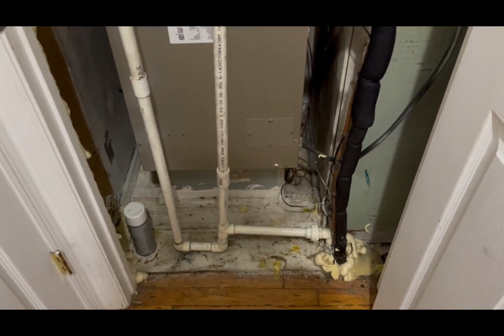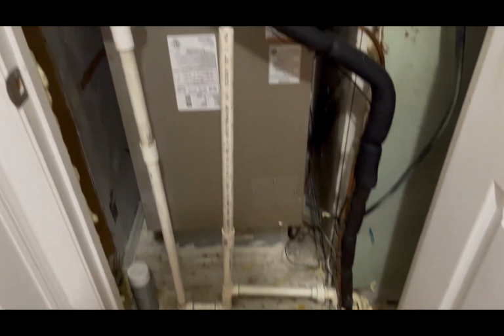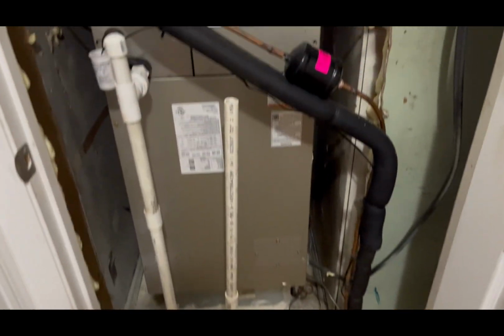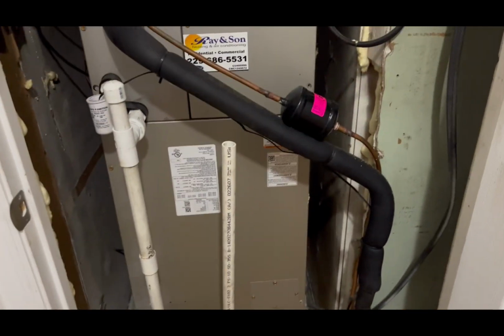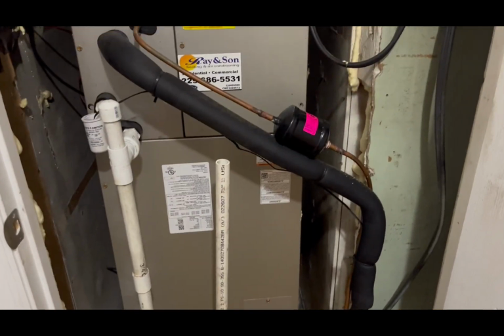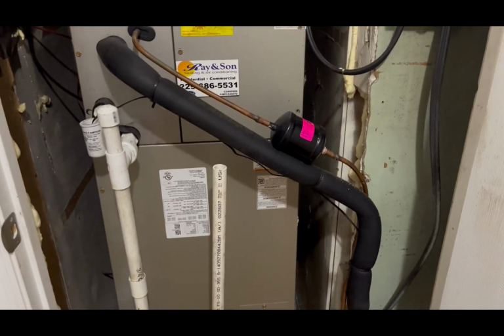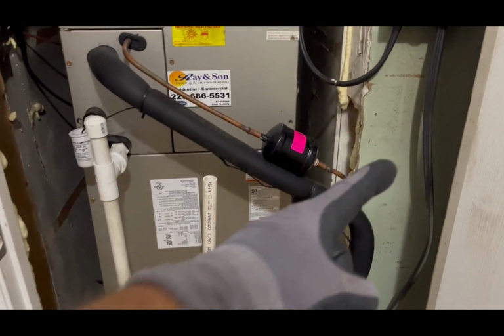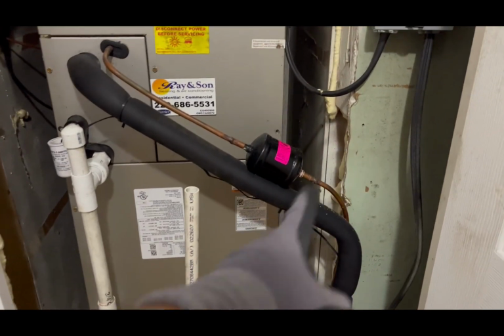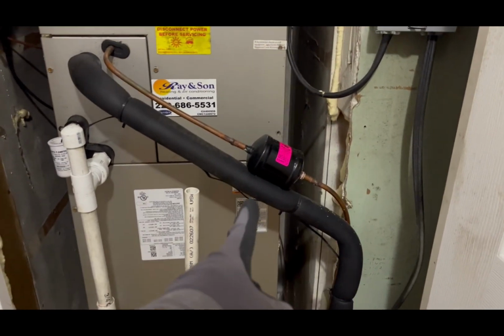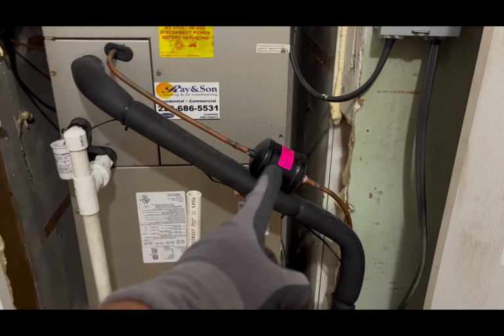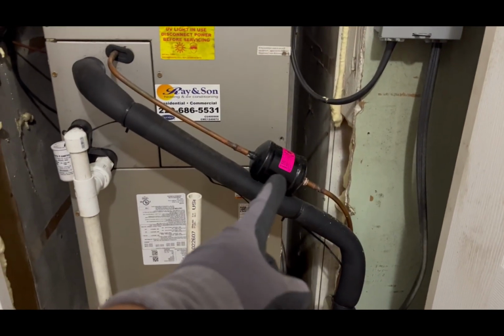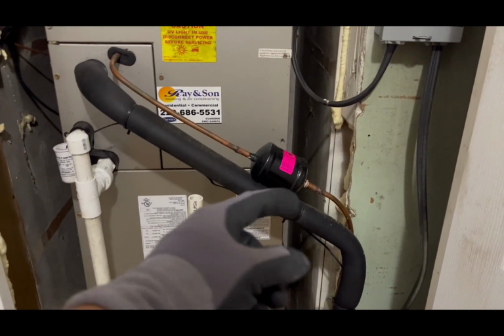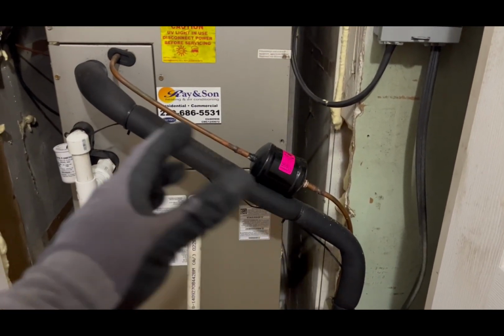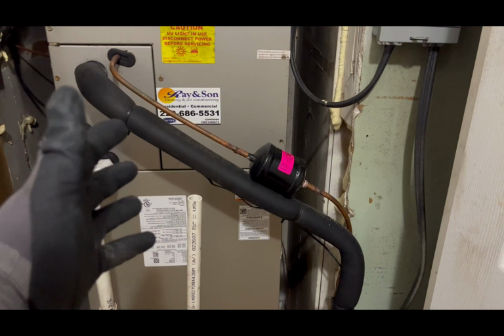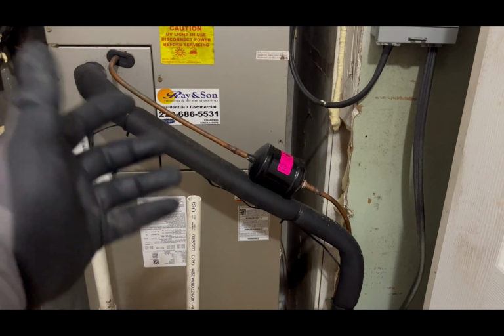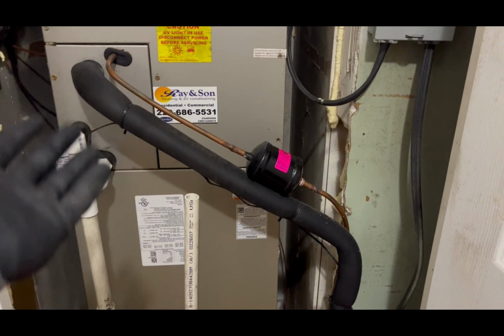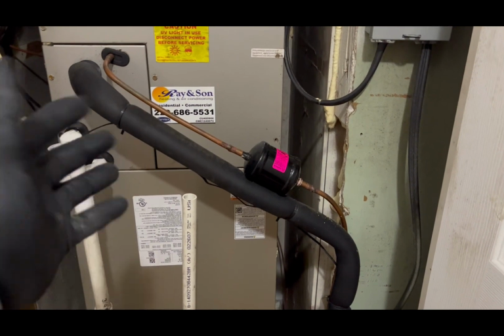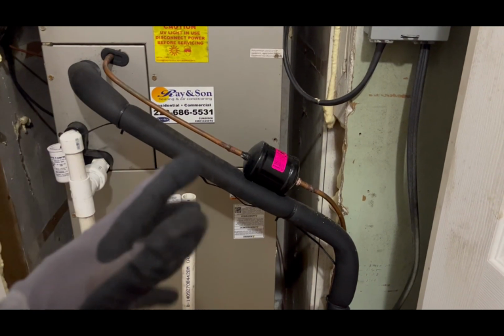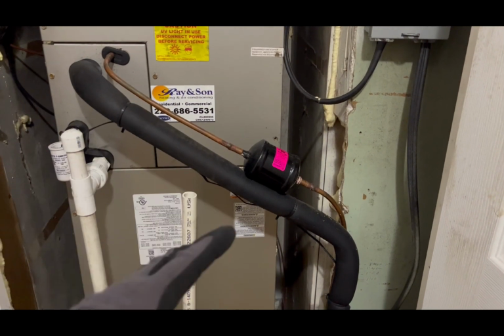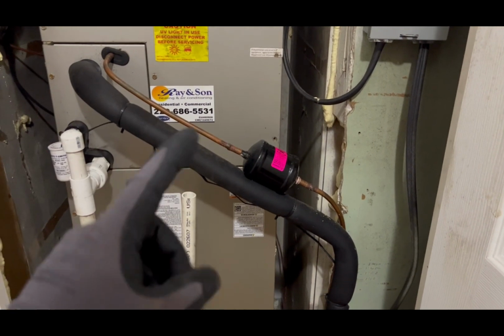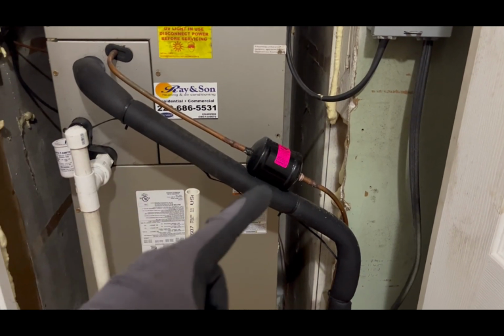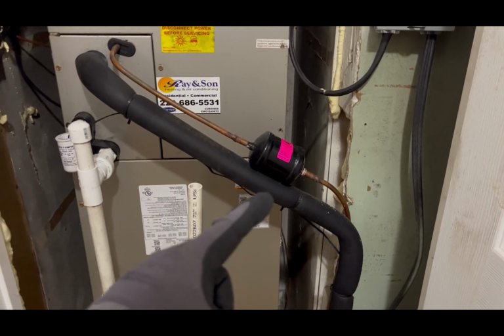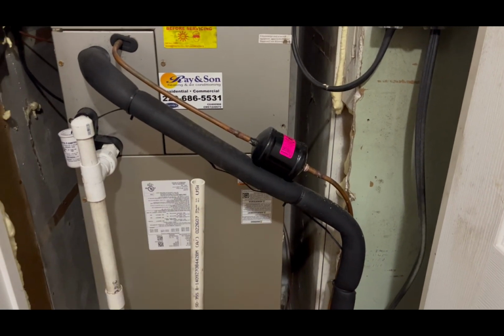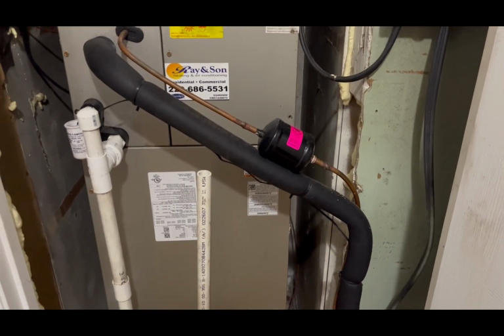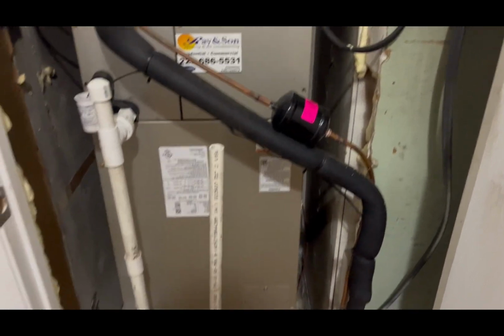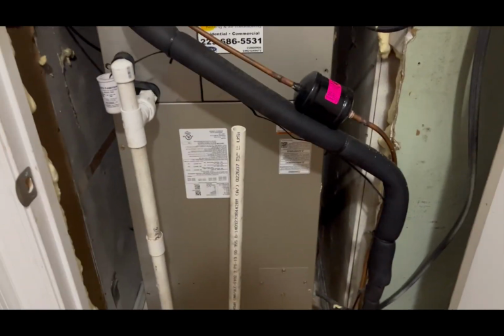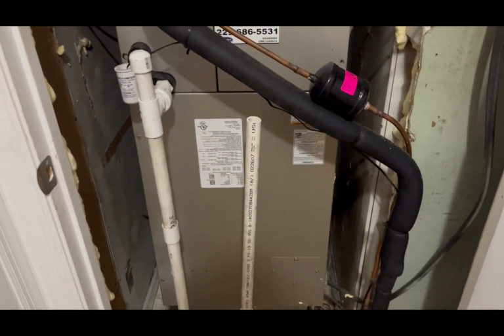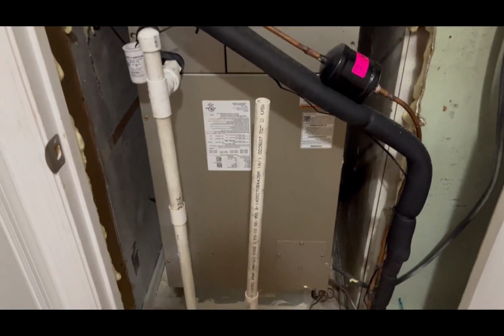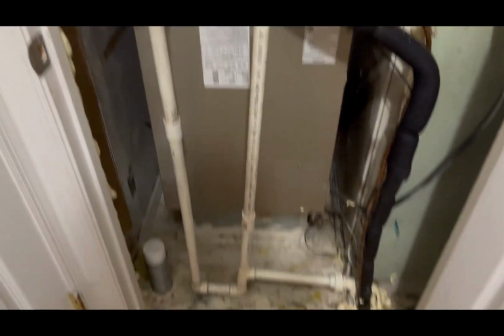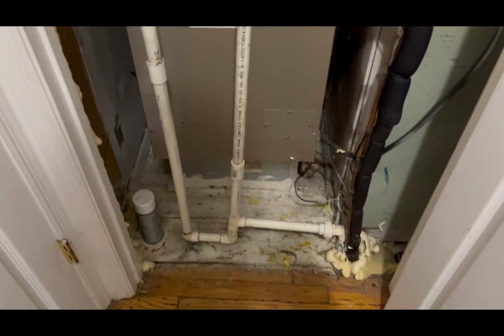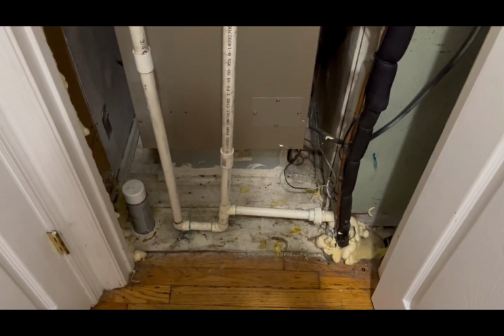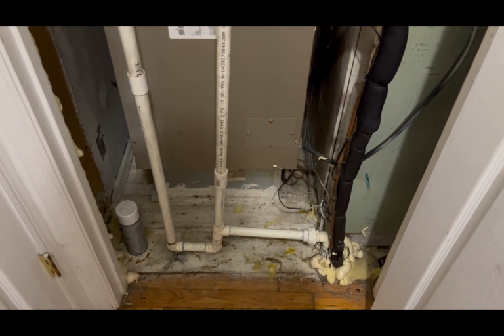I really like this installation. Look — this filter was installed on the inside, so it was protected from the rain, water, and sun.